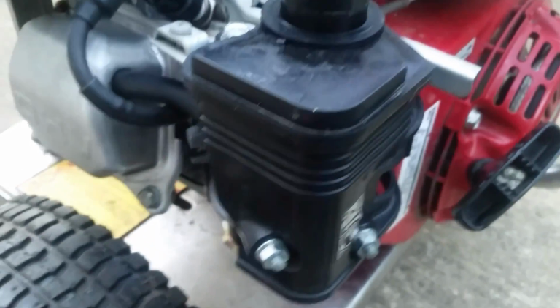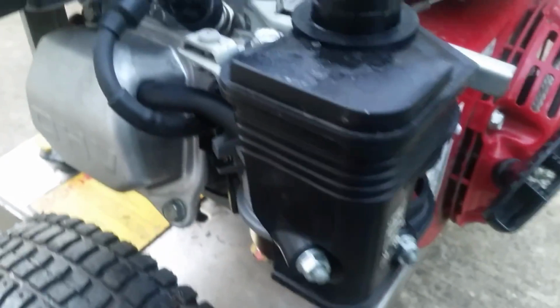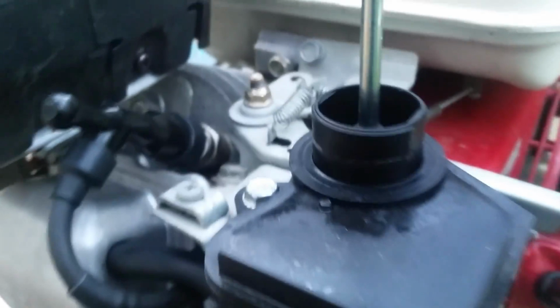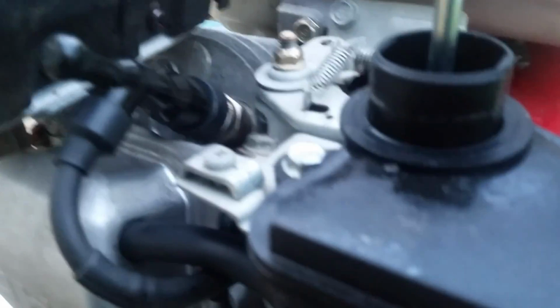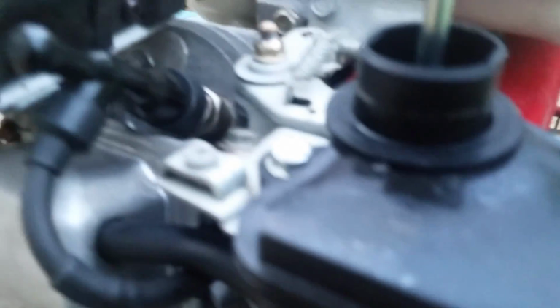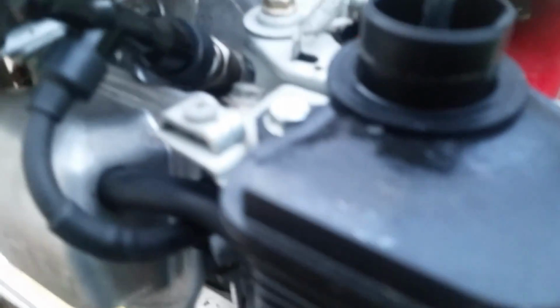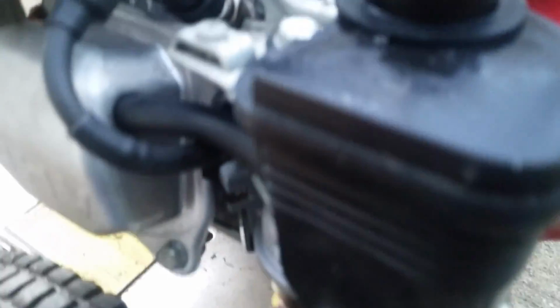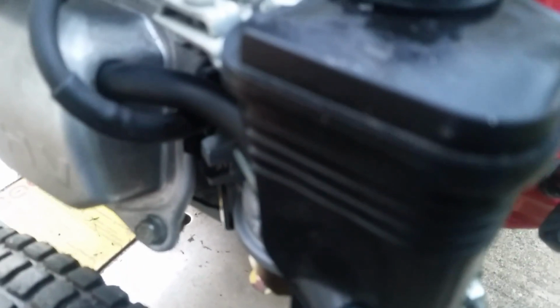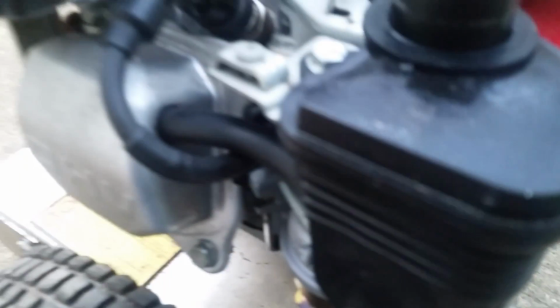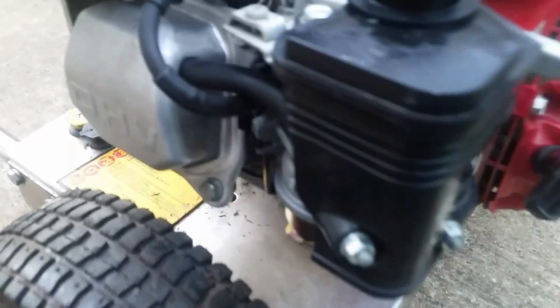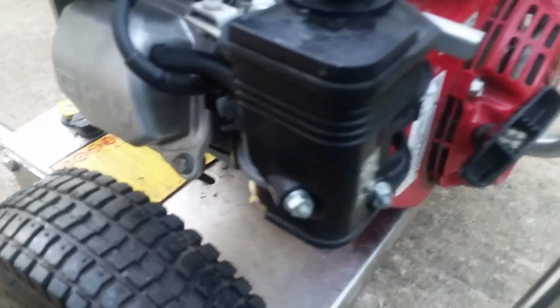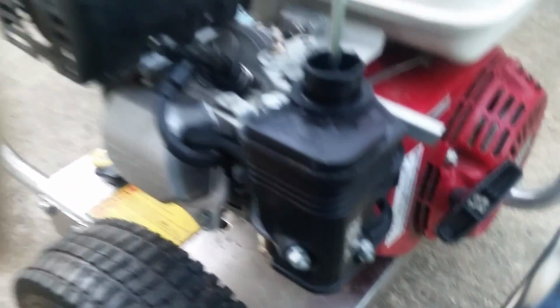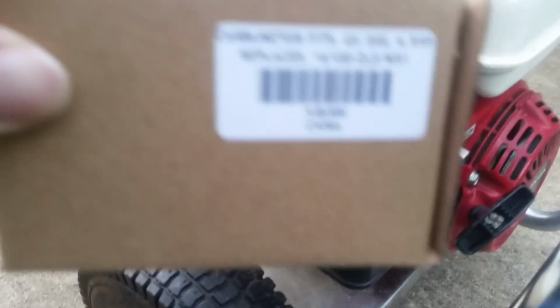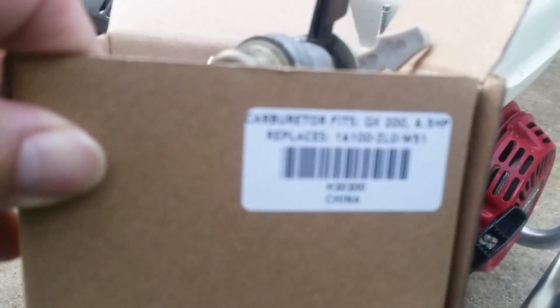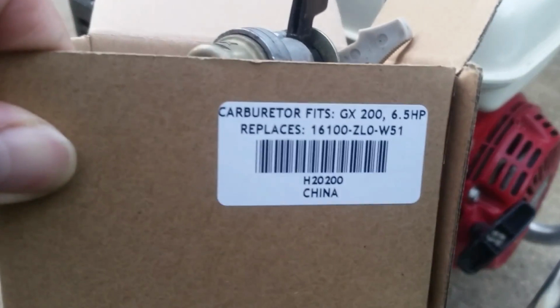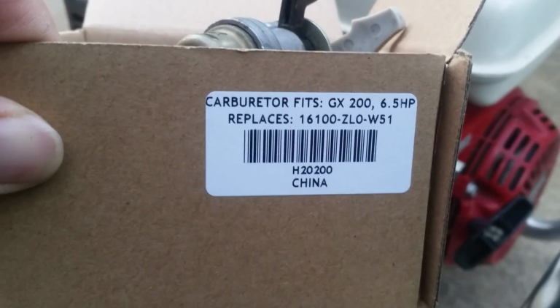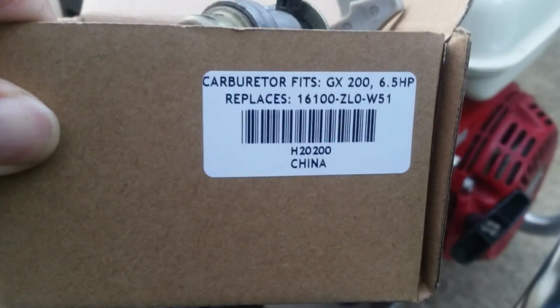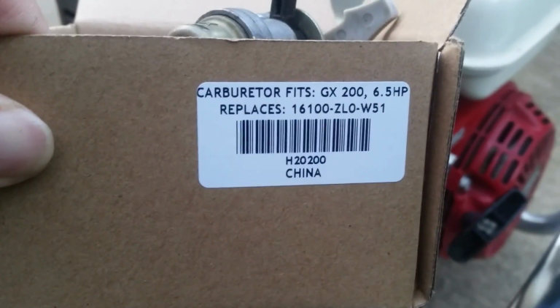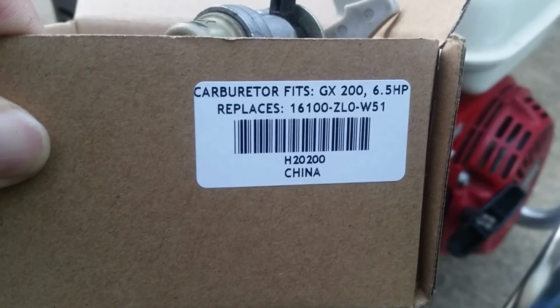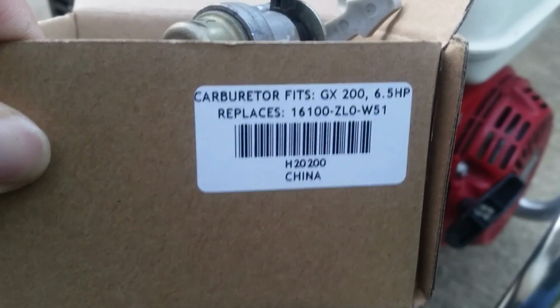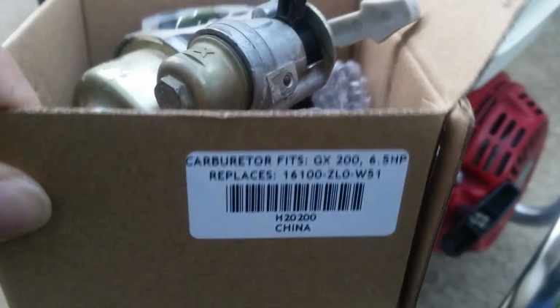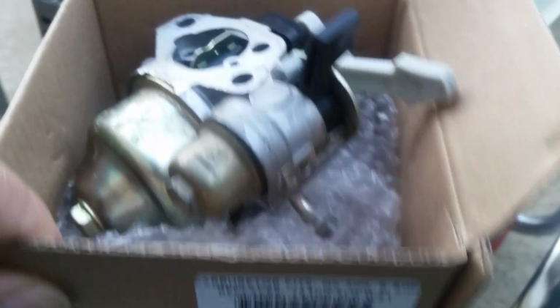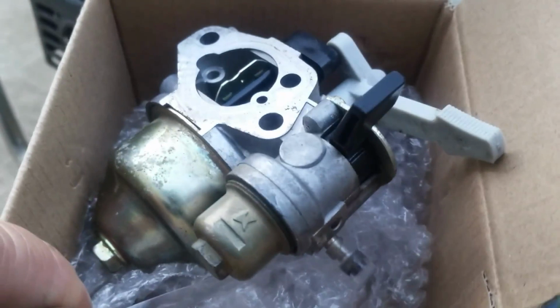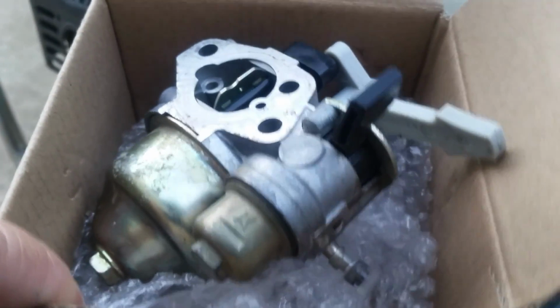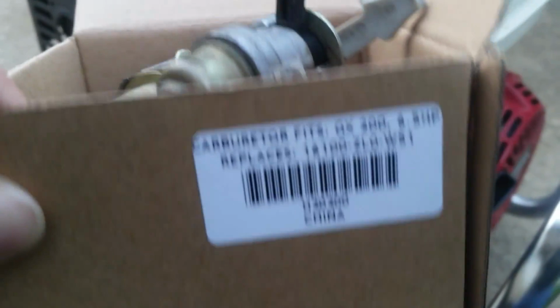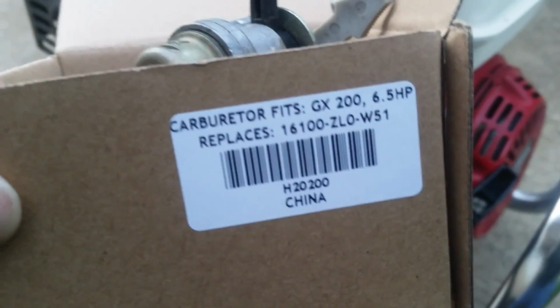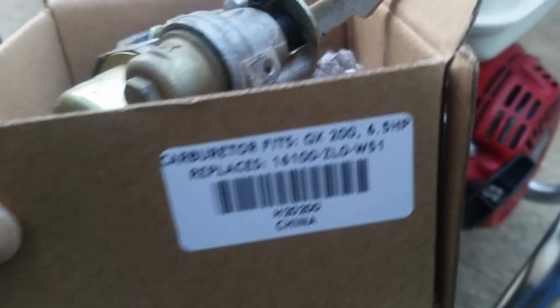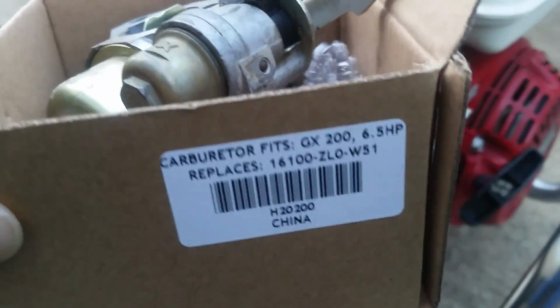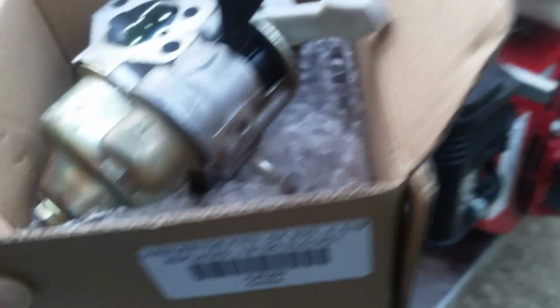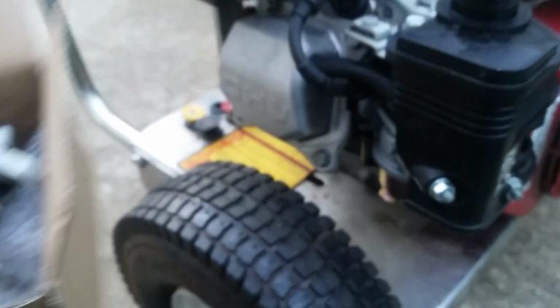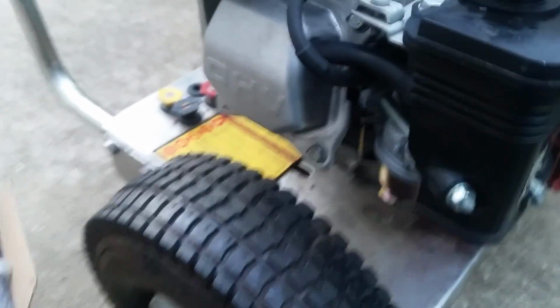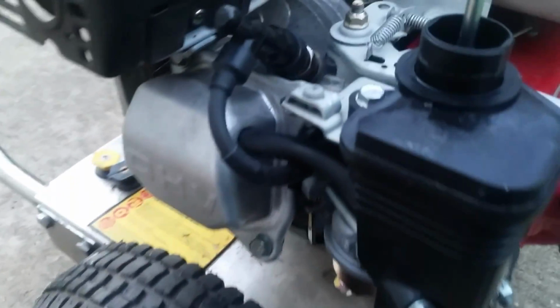I was able to get a new carburetor online for fairly cheap. It is right there — yeah, it's made in China. That's what the carburetor looks like. Made in China. It was only 19 bucks.